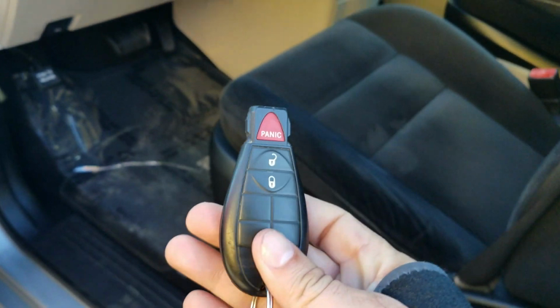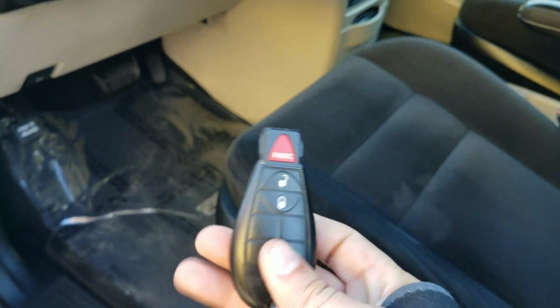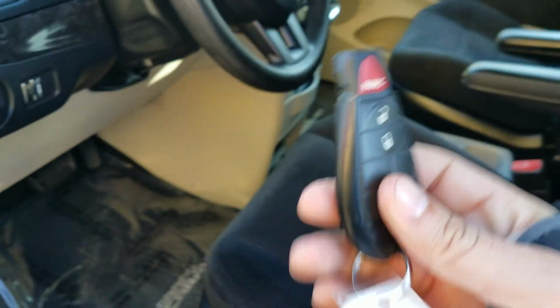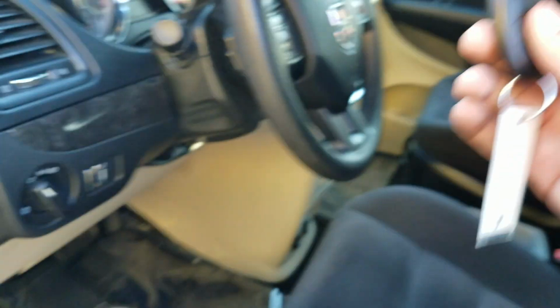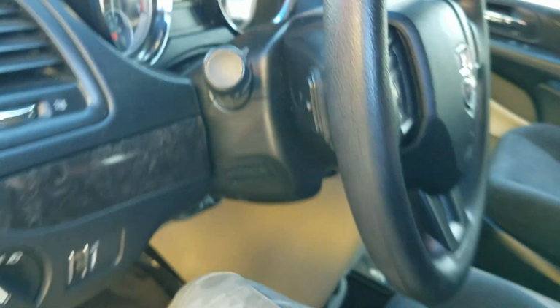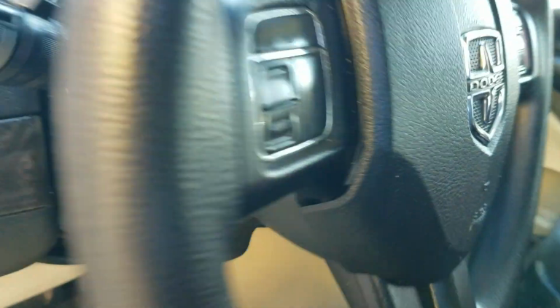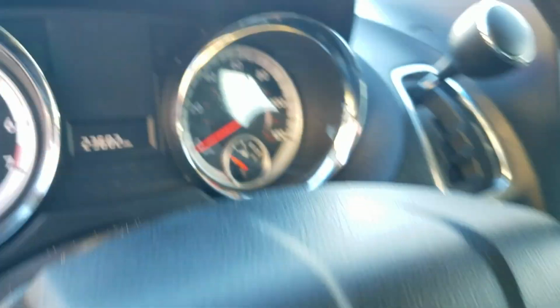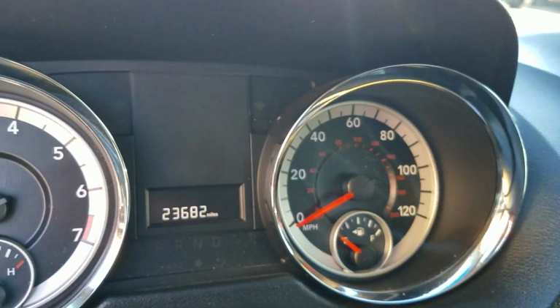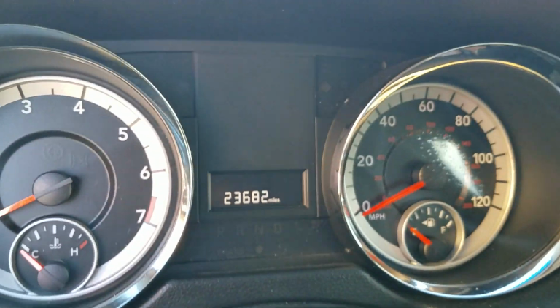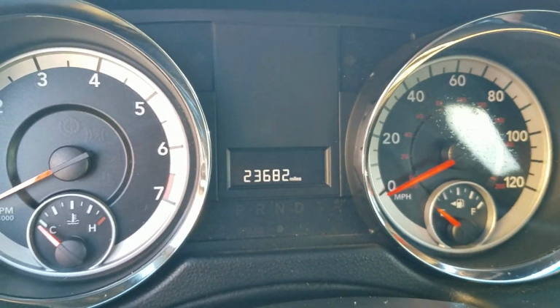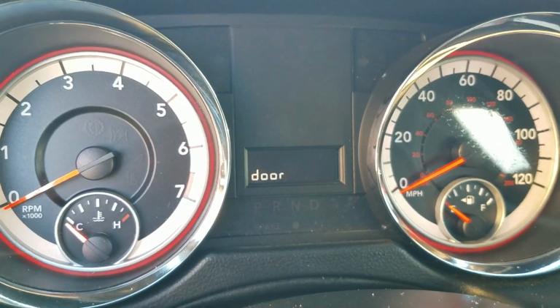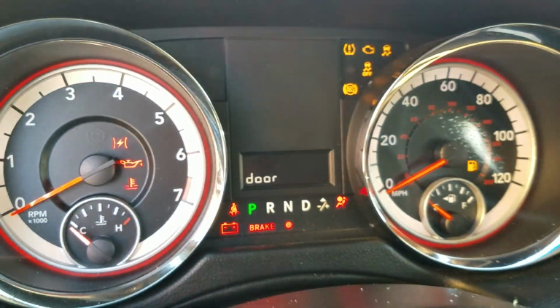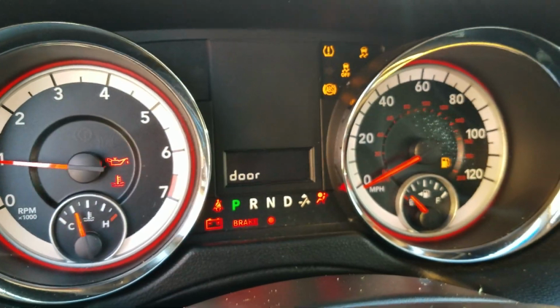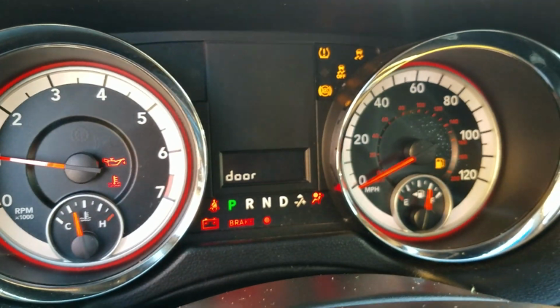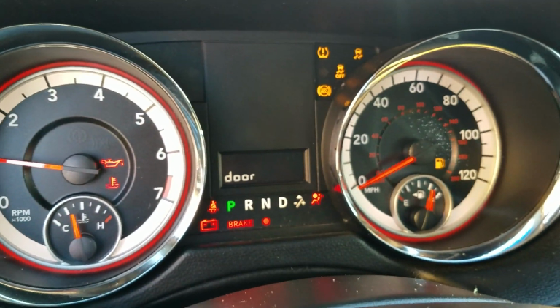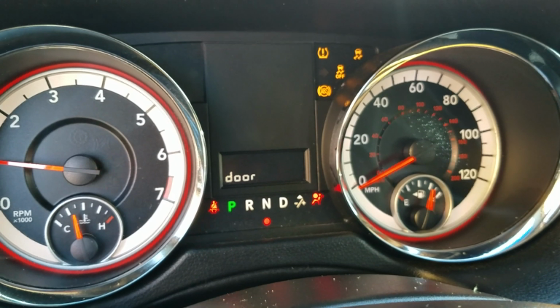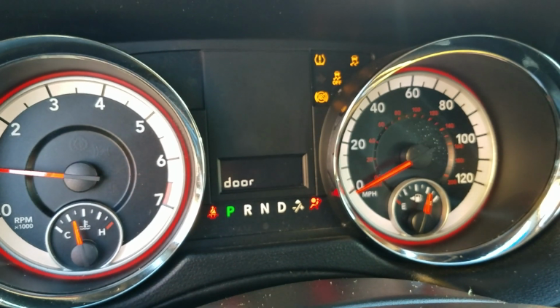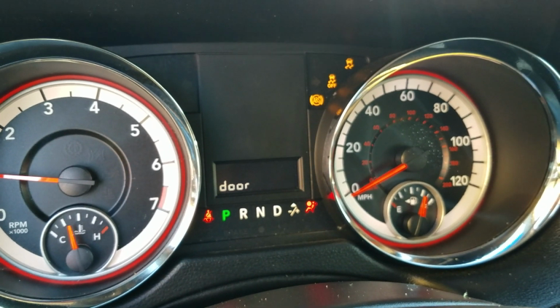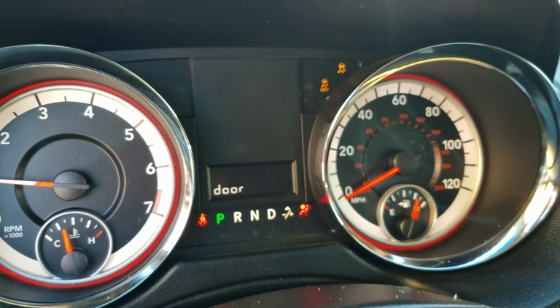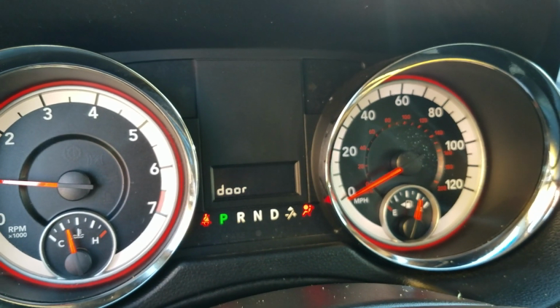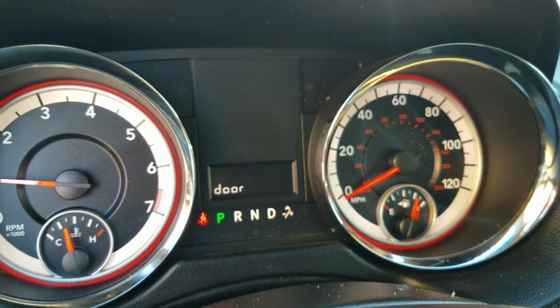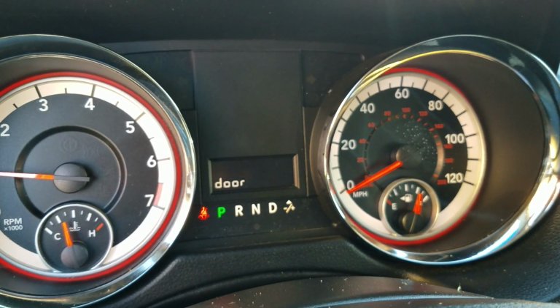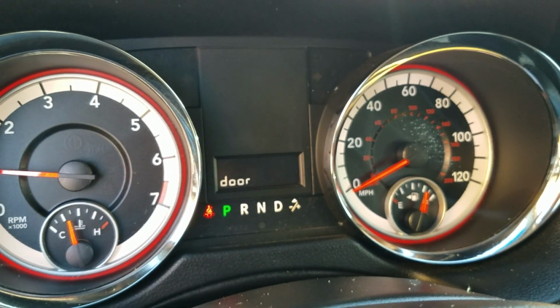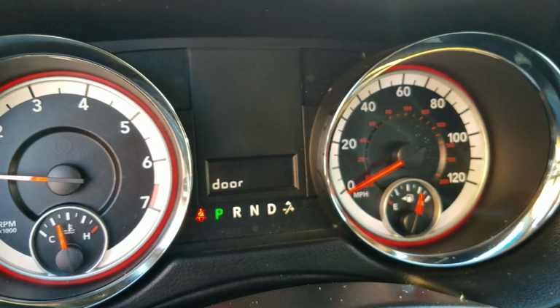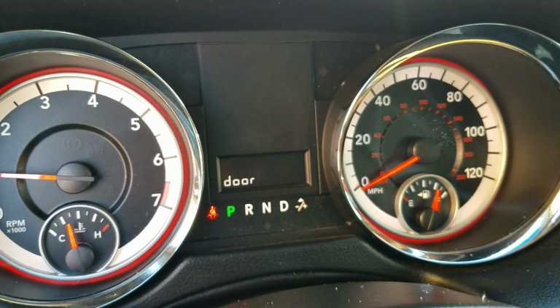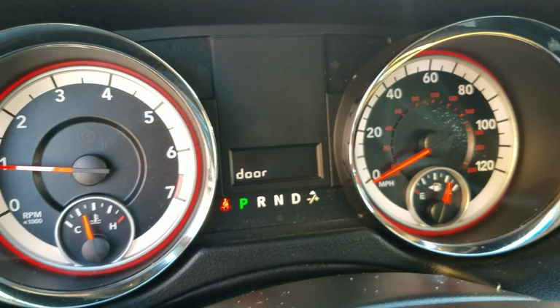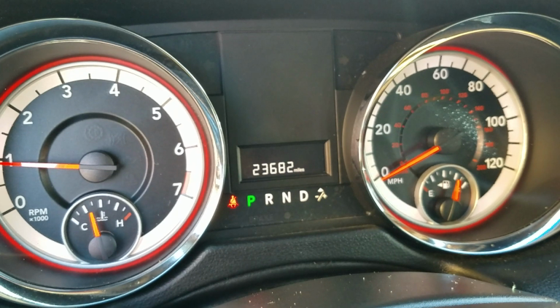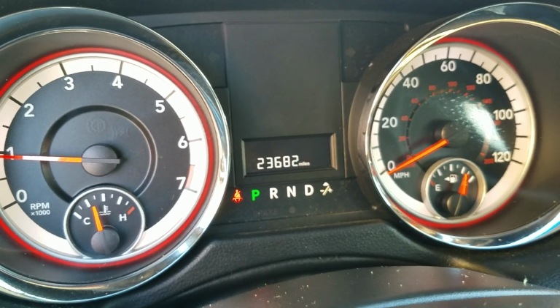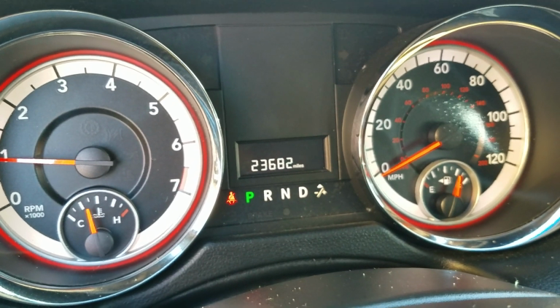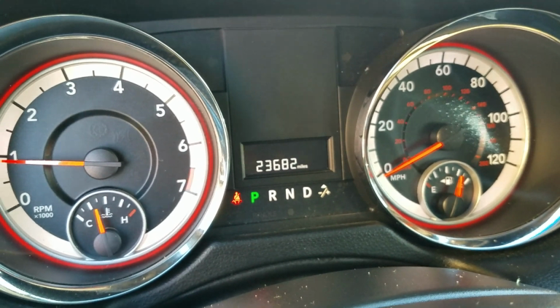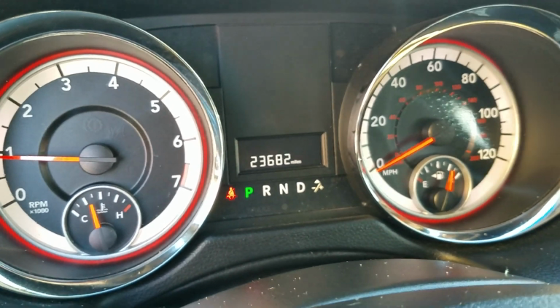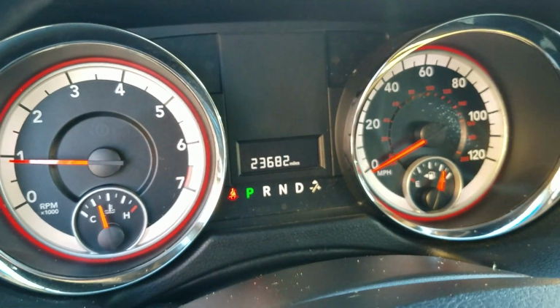It does come with one key and keyless entry. If you want a second key made on your dime, we can do that. When I turn the van on, all the dummy lights work and they all go out — no check engine light, no airbag light, no ABS lights. Current miles: 23,682. That's a true unicorn.